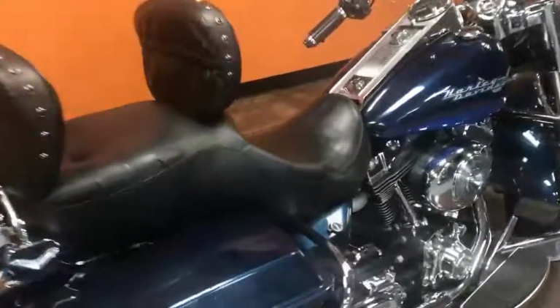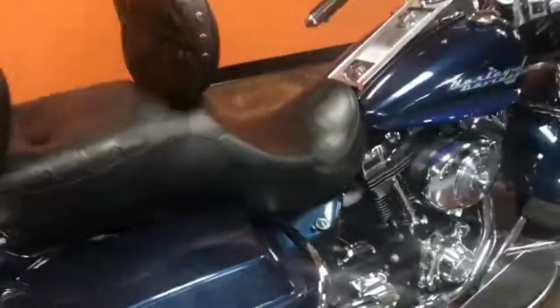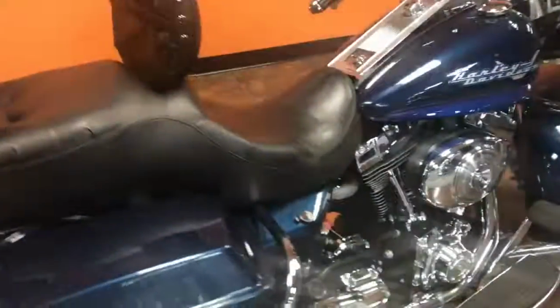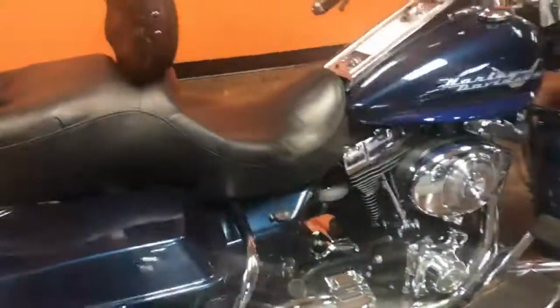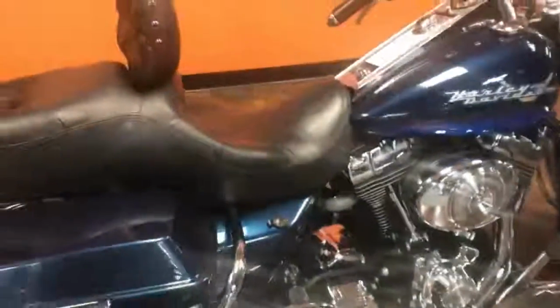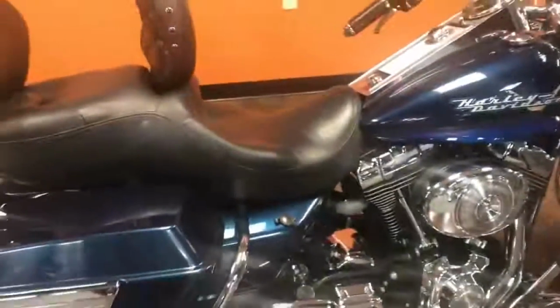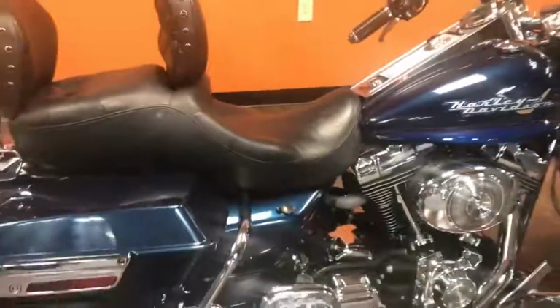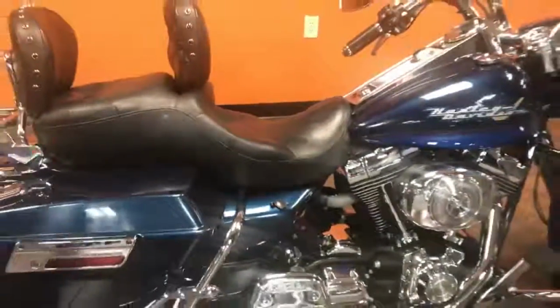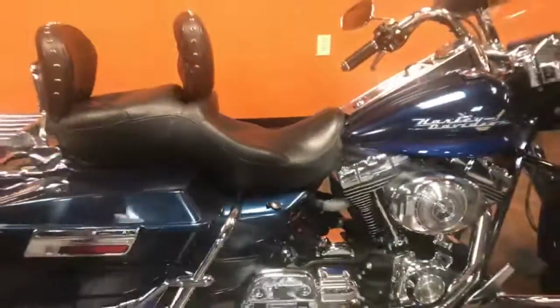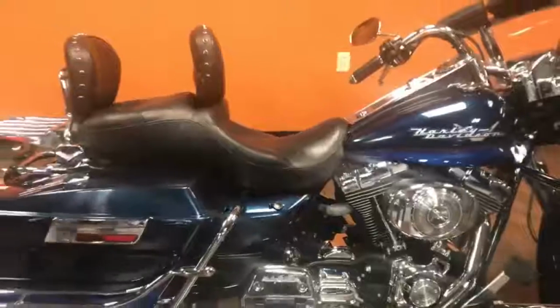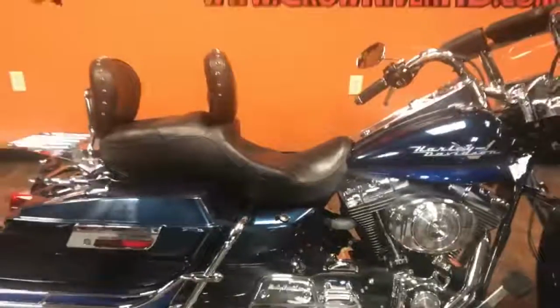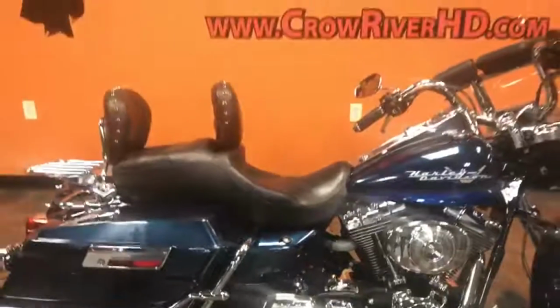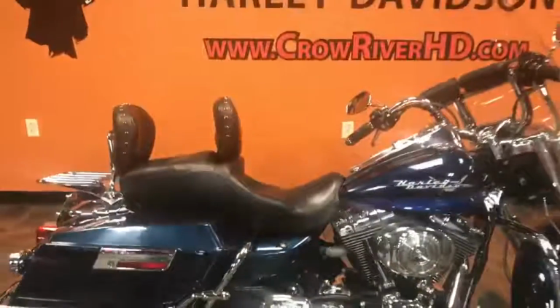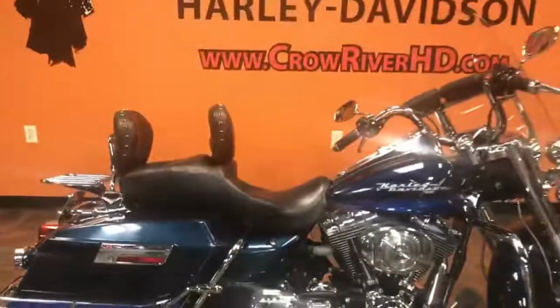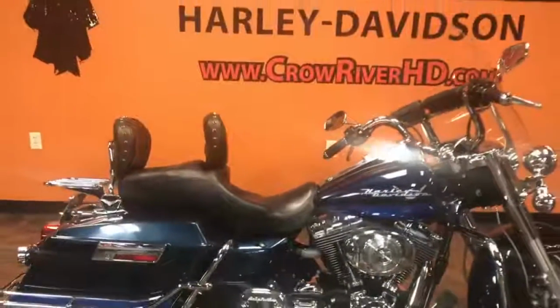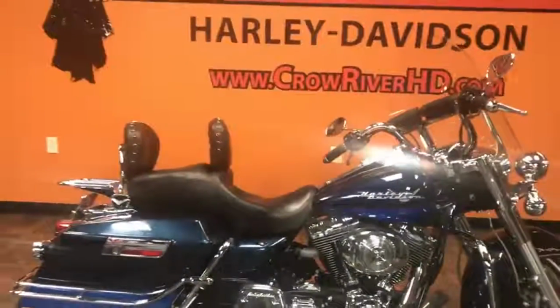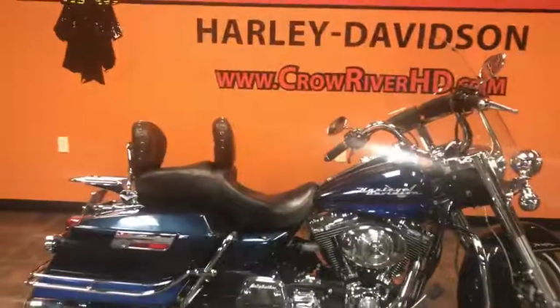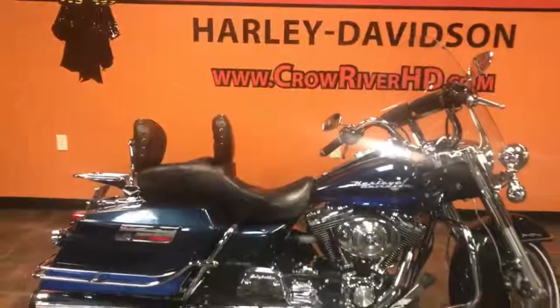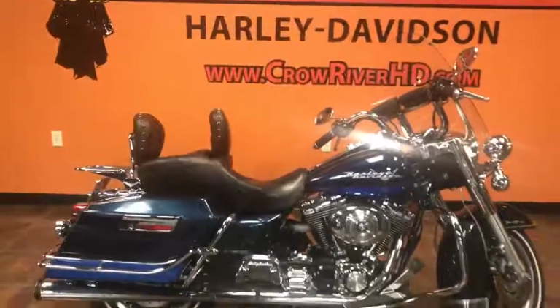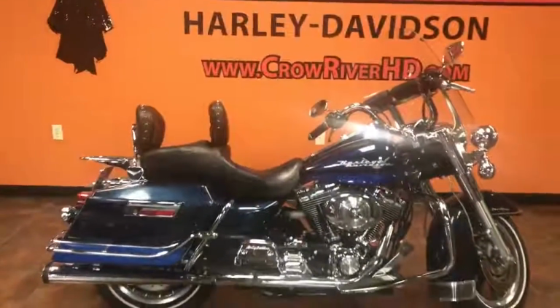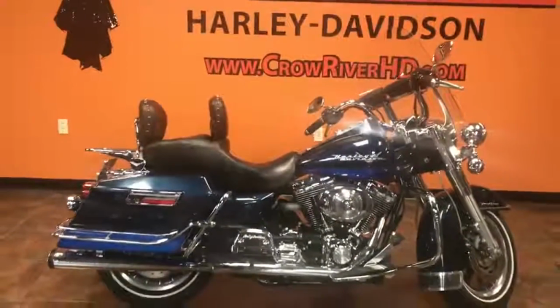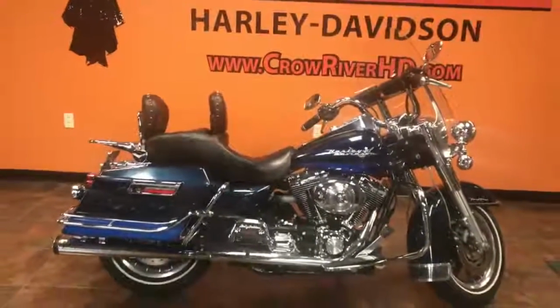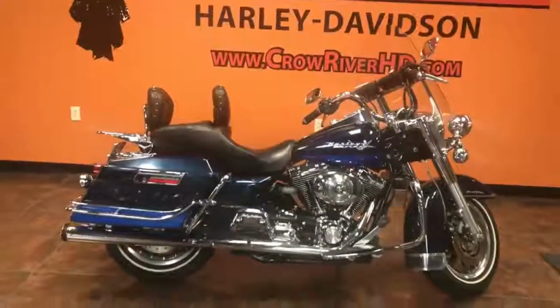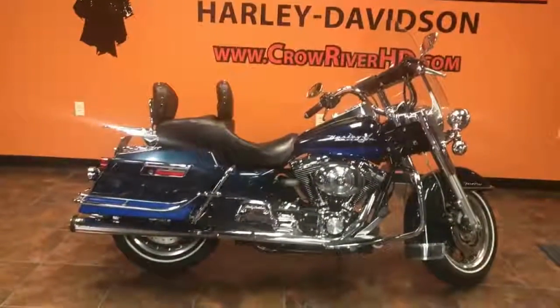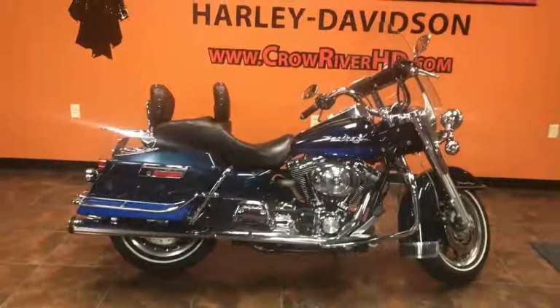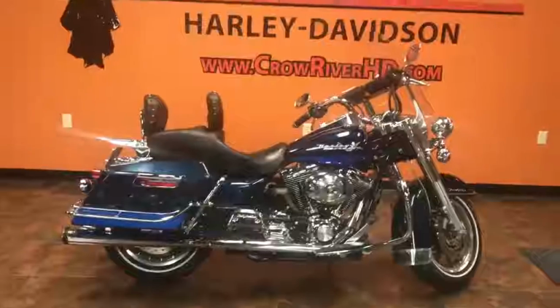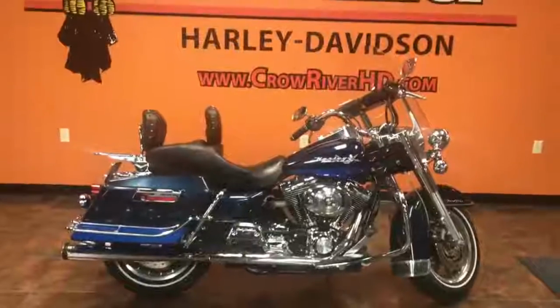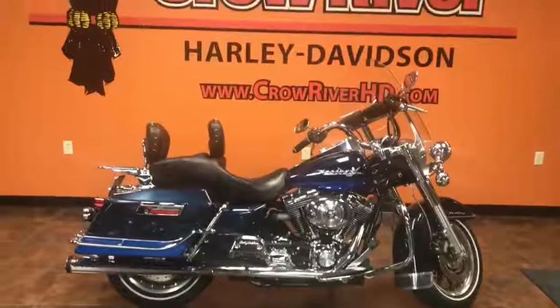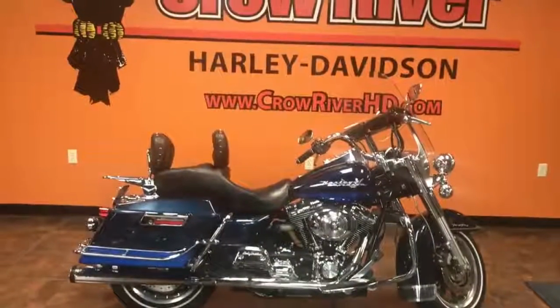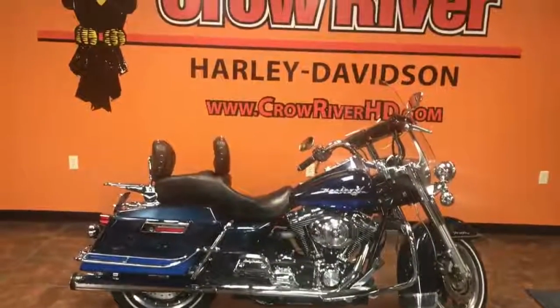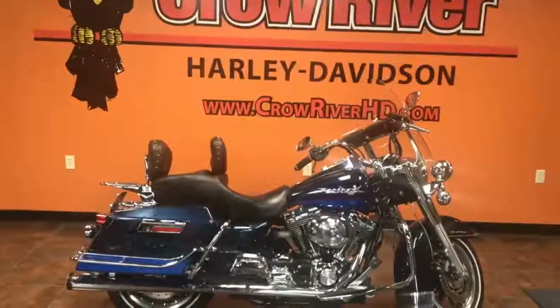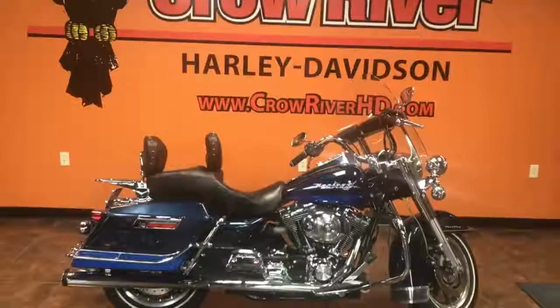Give us a call here at the dealership at 763-972-6282 or give us an email at crowriverhd.com.